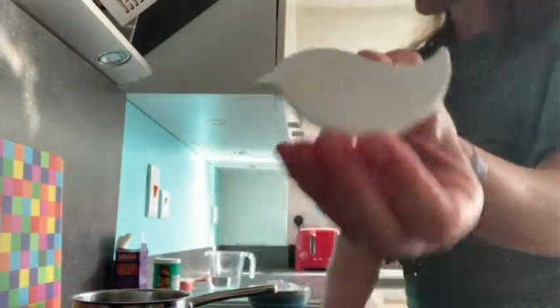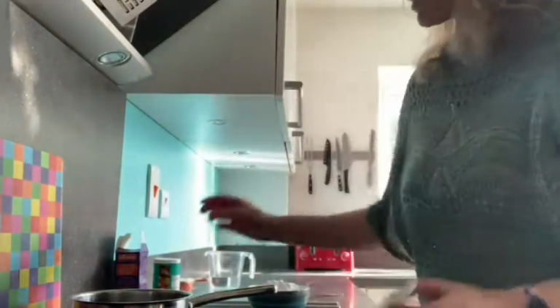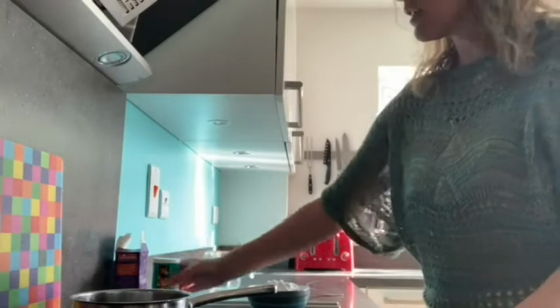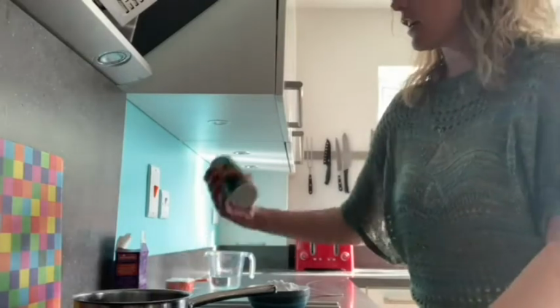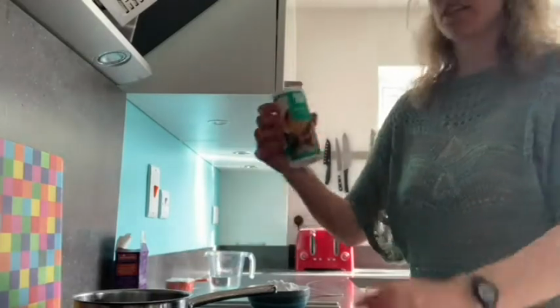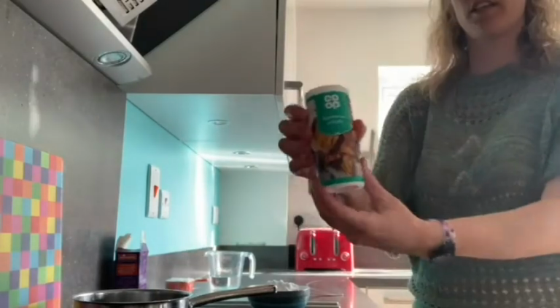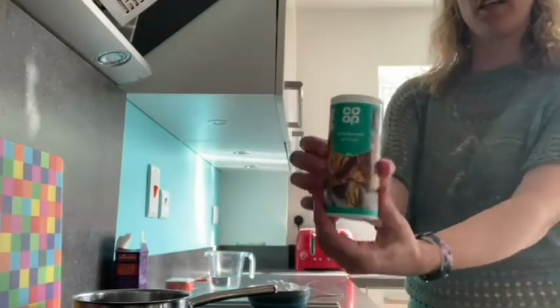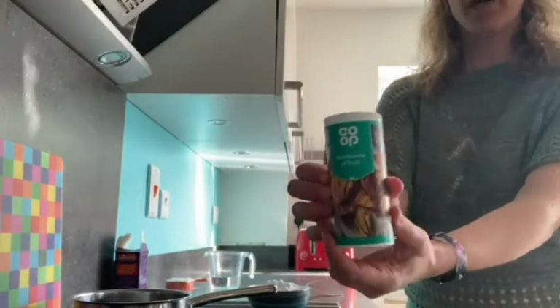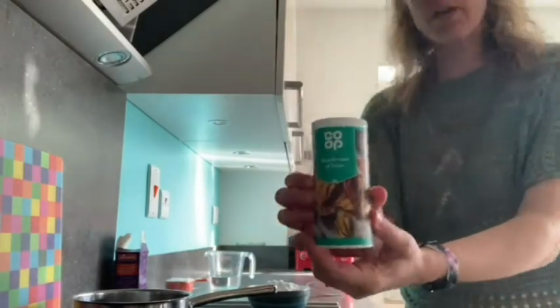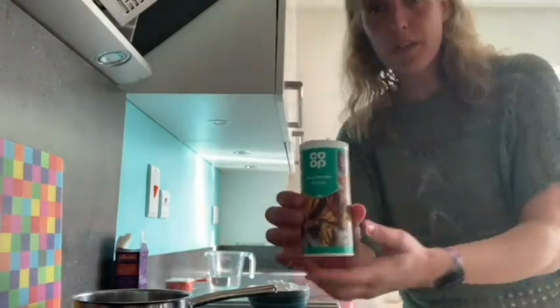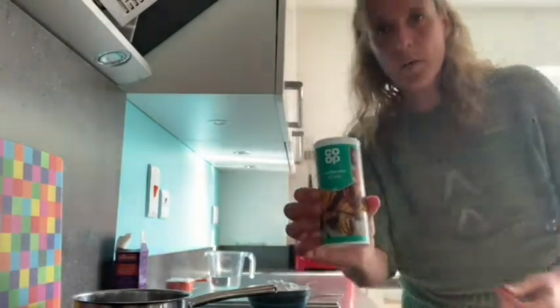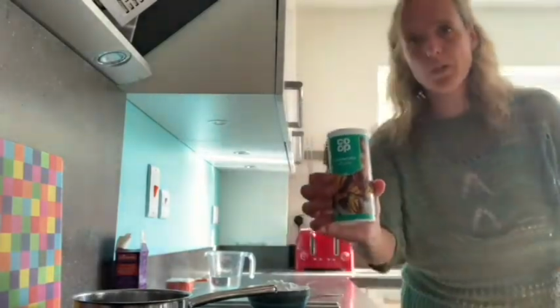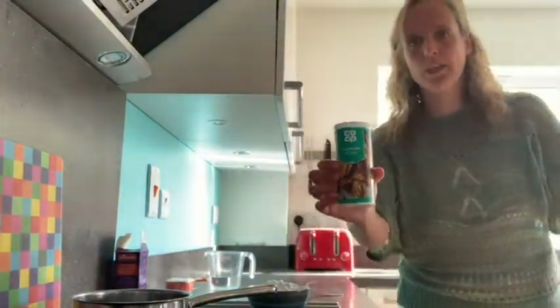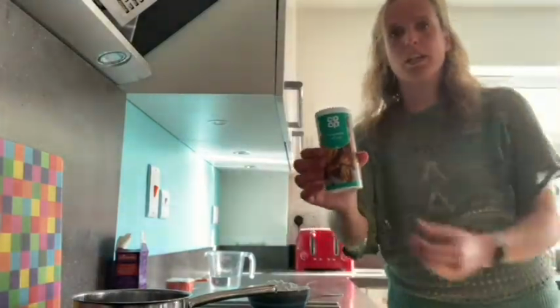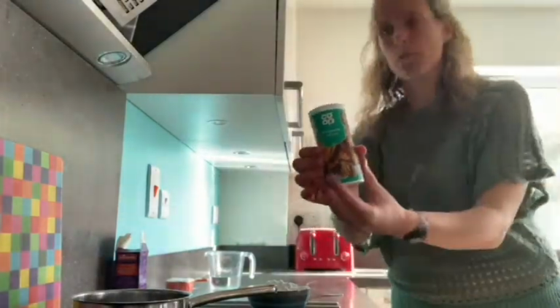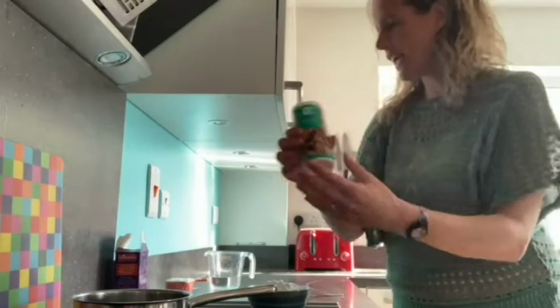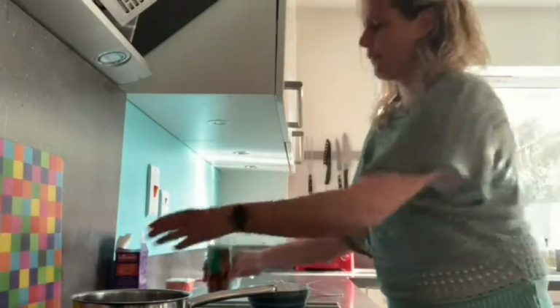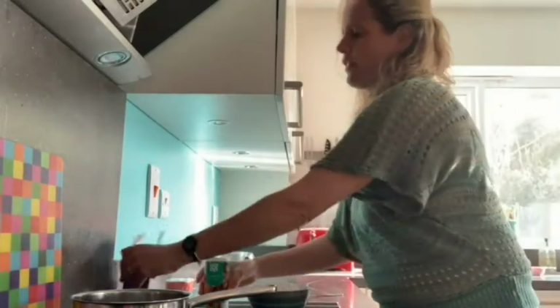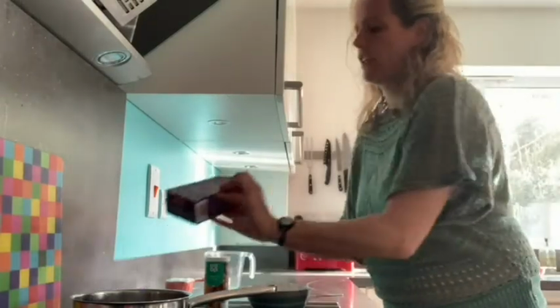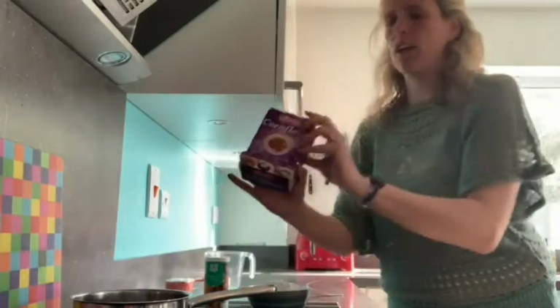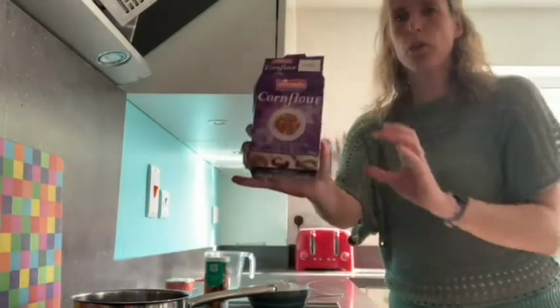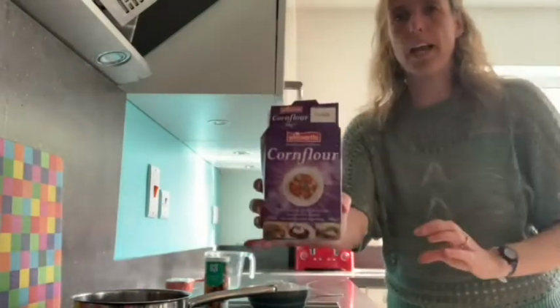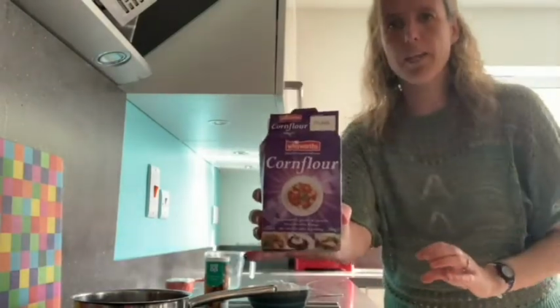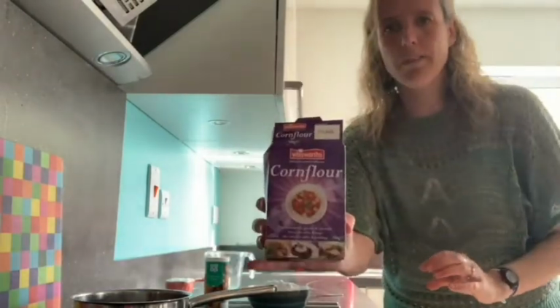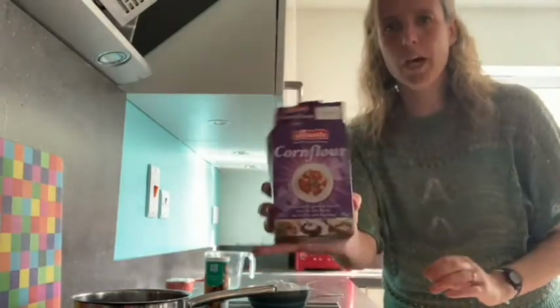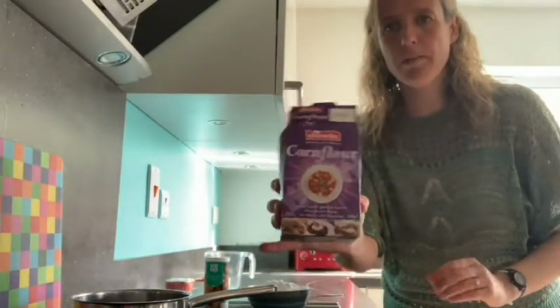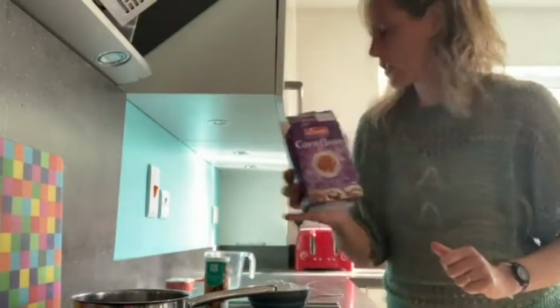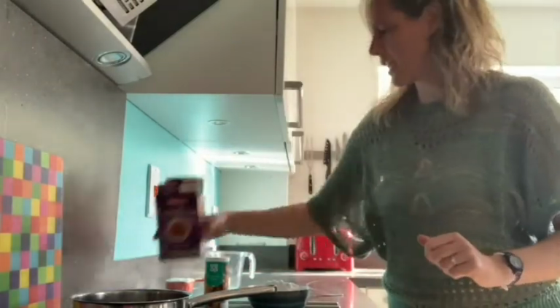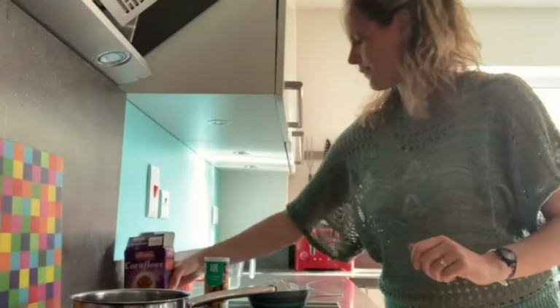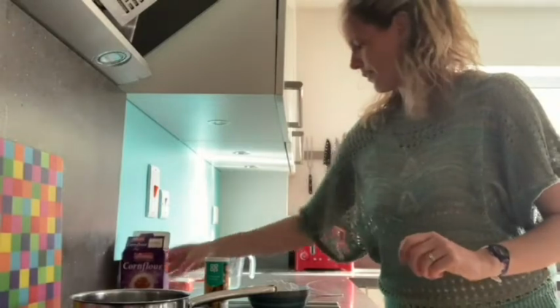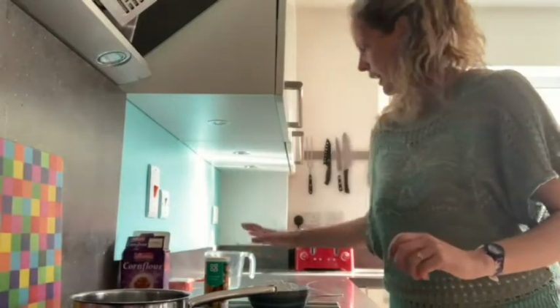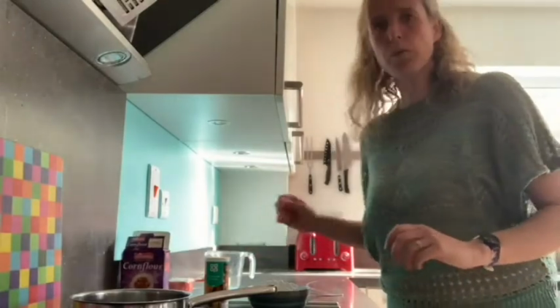I'm going to use bicarbonate of soda, which you often use for baking, corn flour that you might find in your cupboard for making sauces, and tap water.